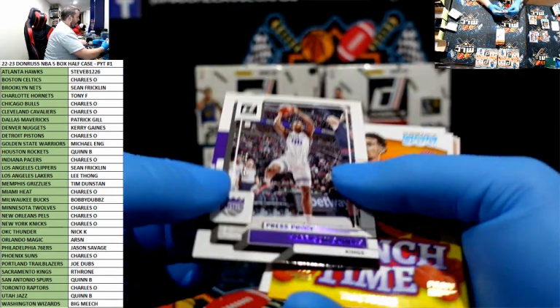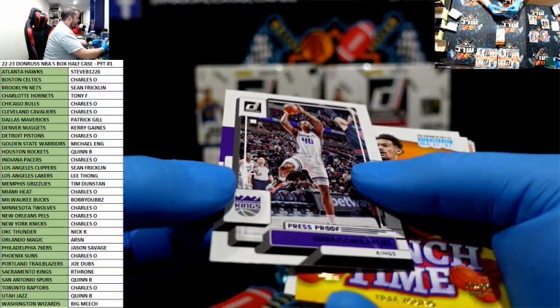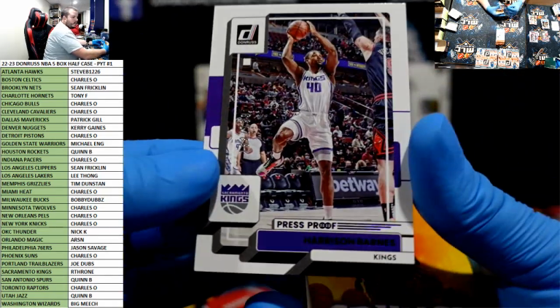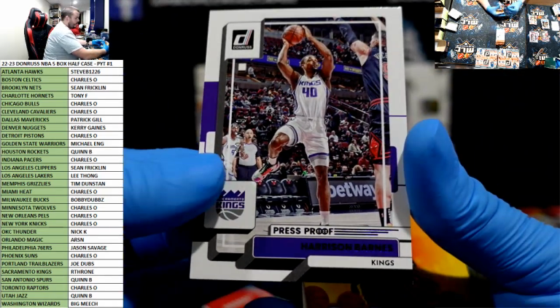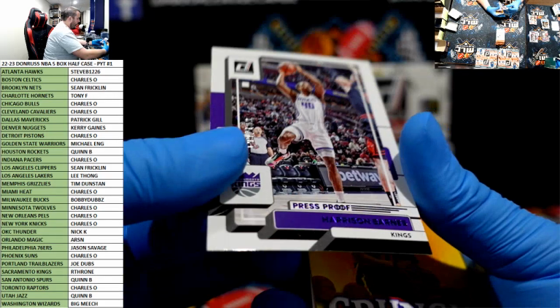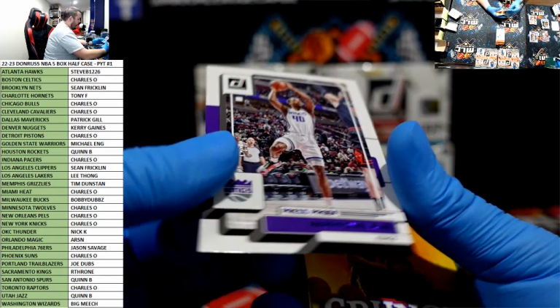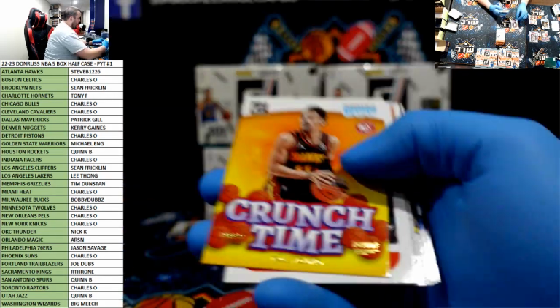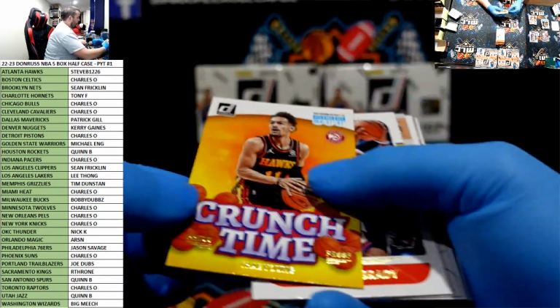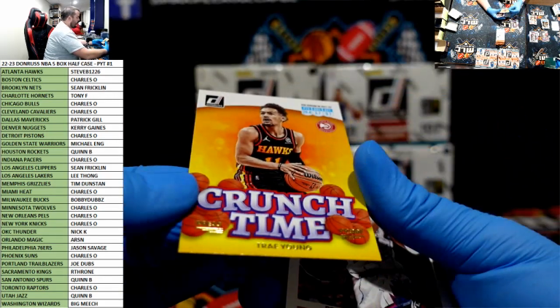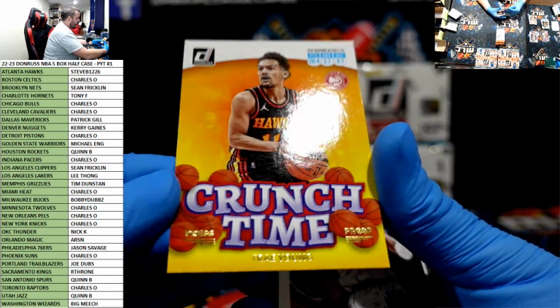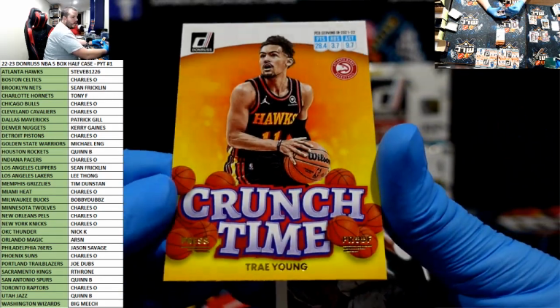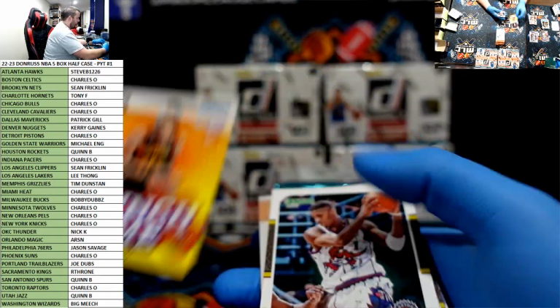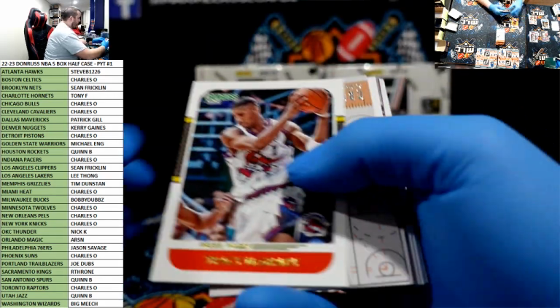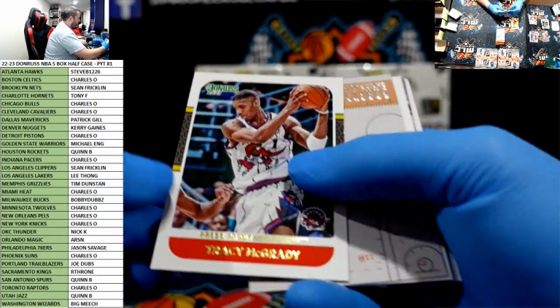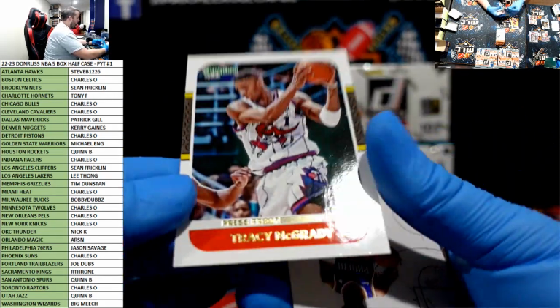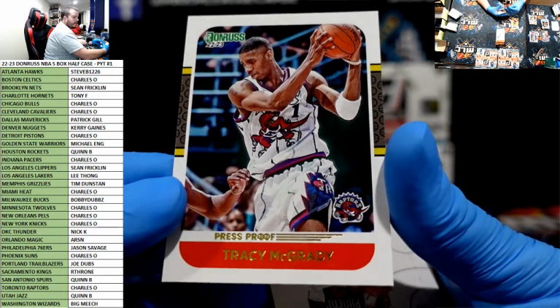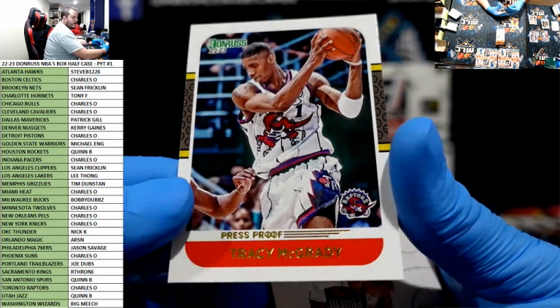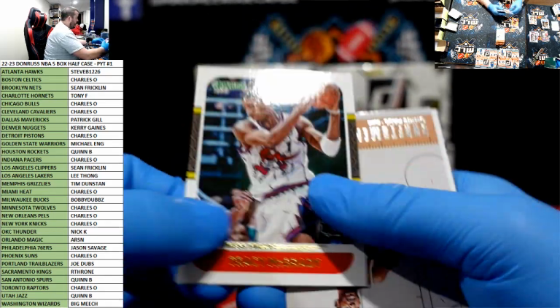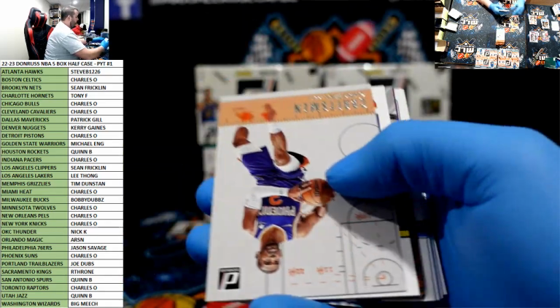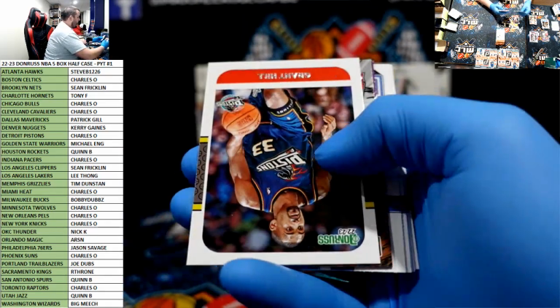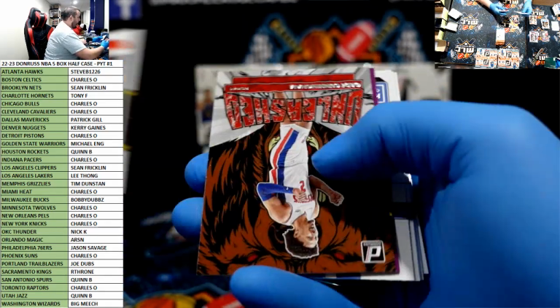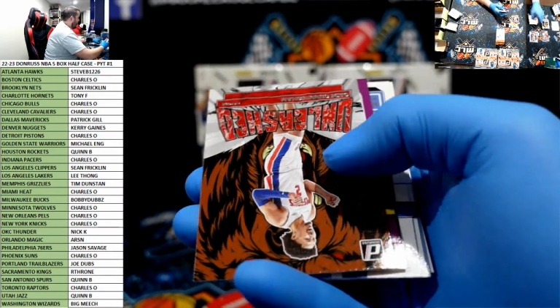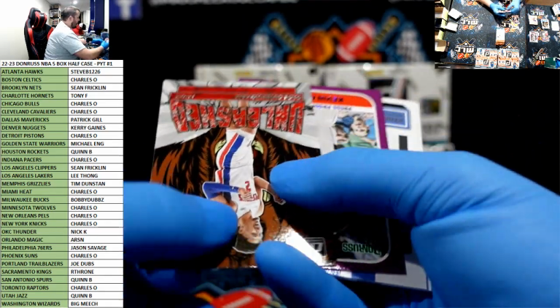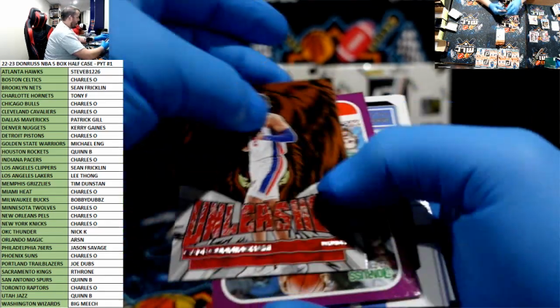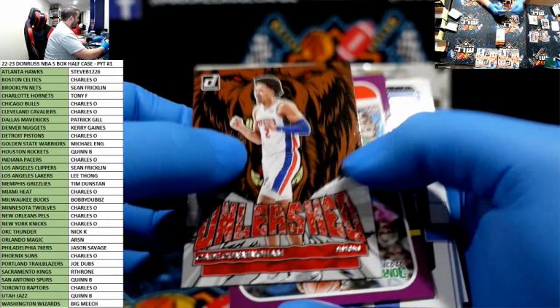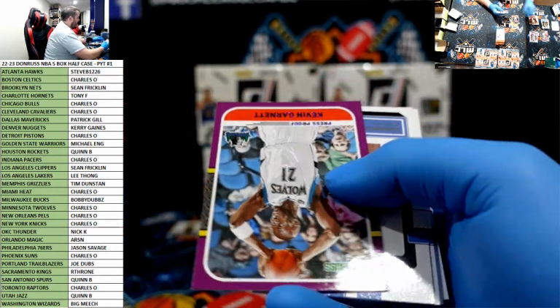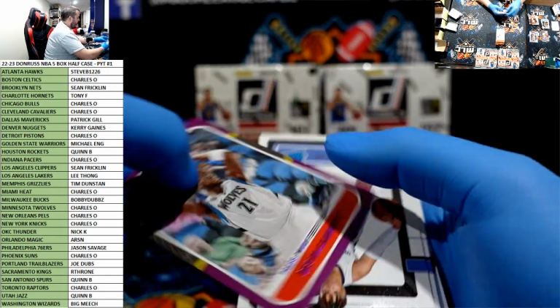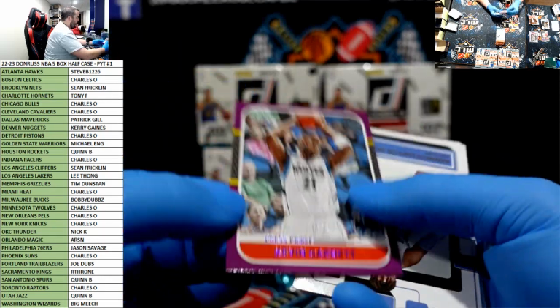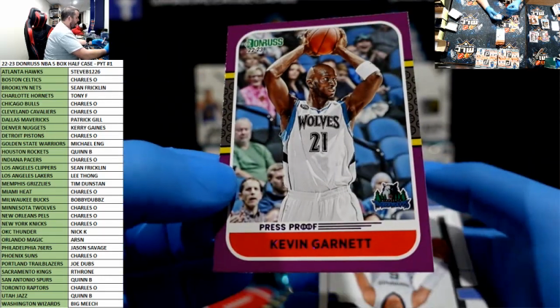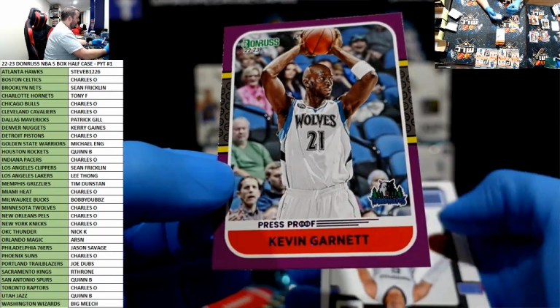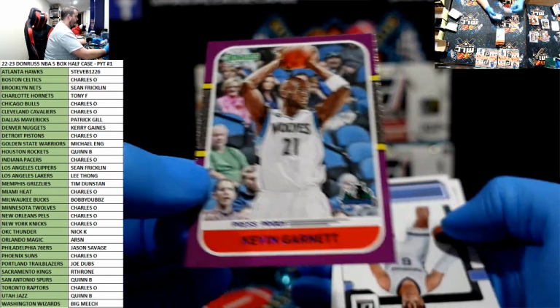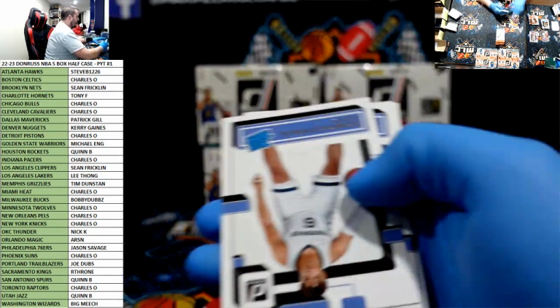Harrison Barnes to $199 for the Kings. Press proof Crunch Time of Trae Young. Press proof McGrady. I am not good. Another purple press proof KG for the T-Wolves.